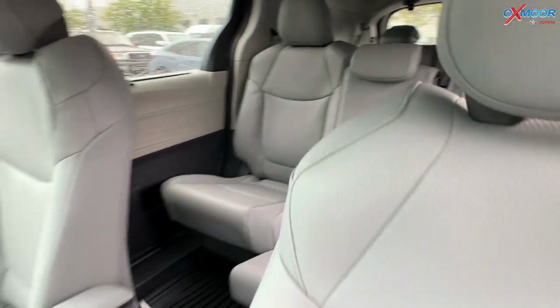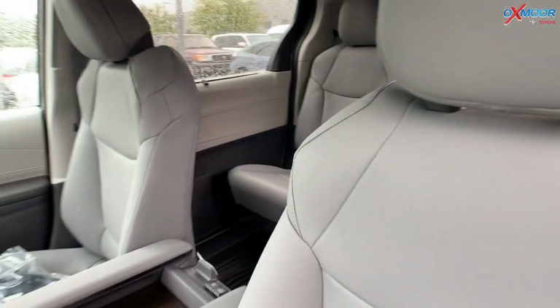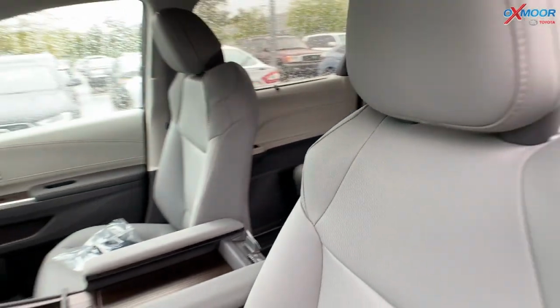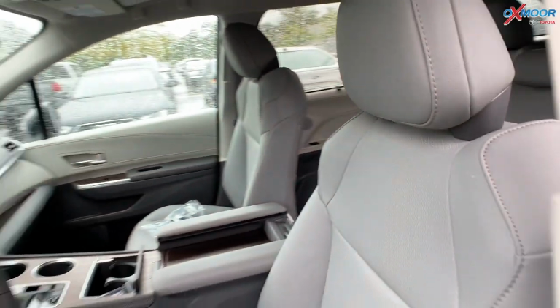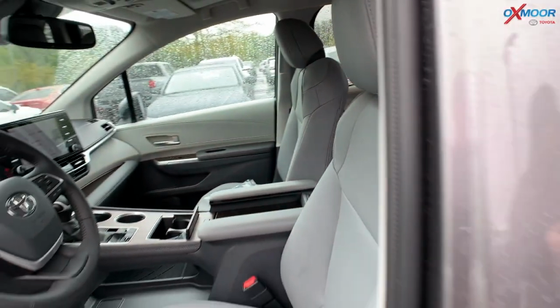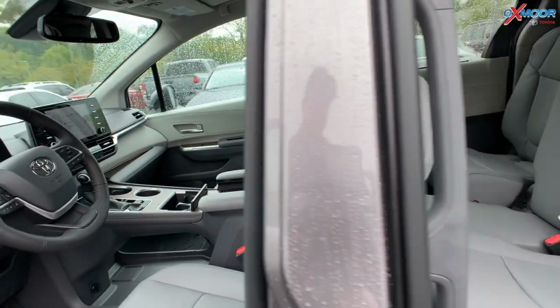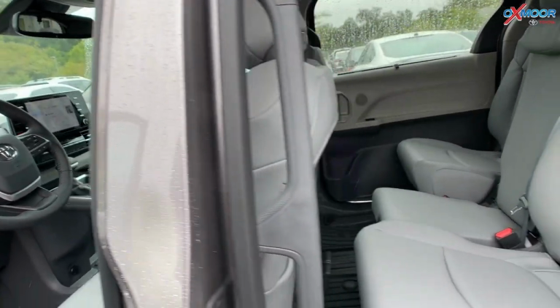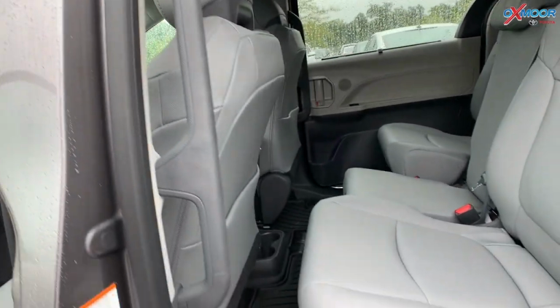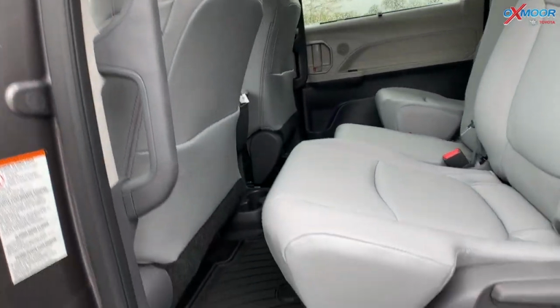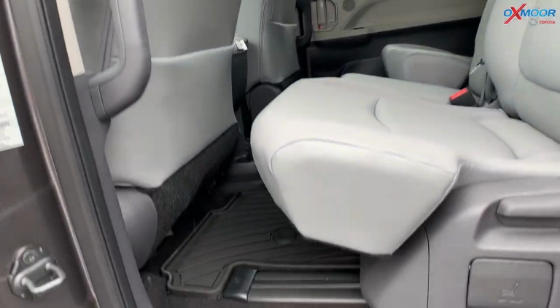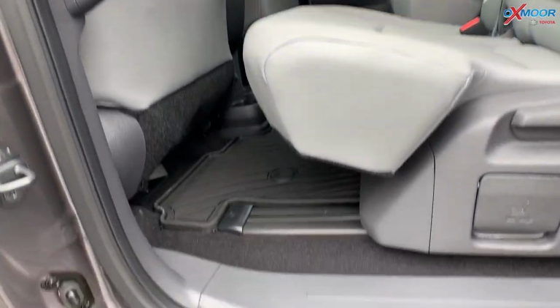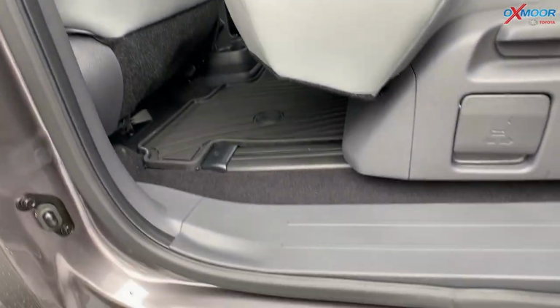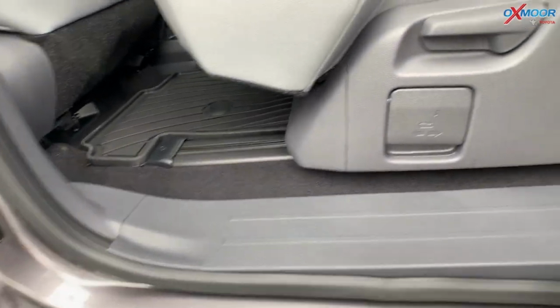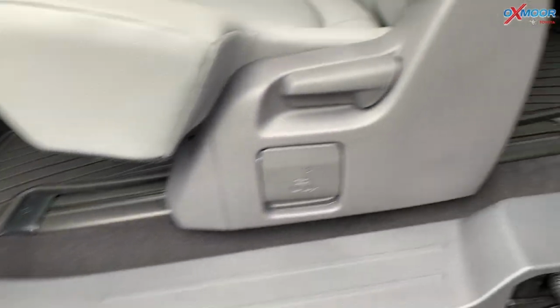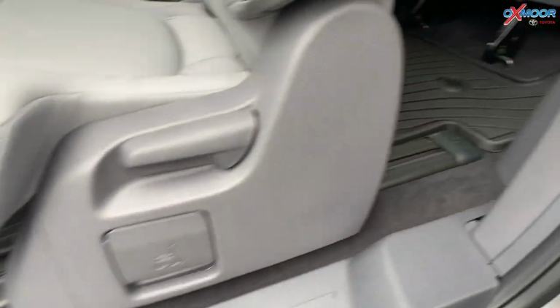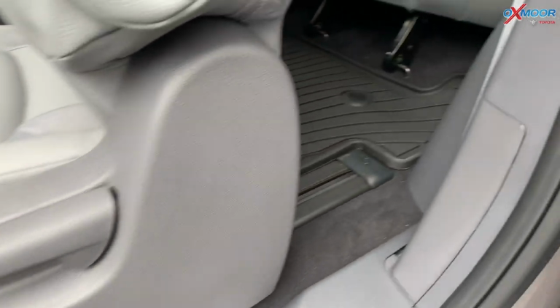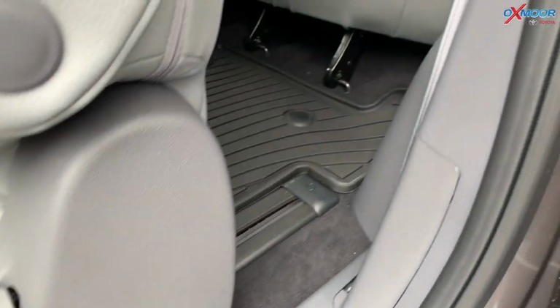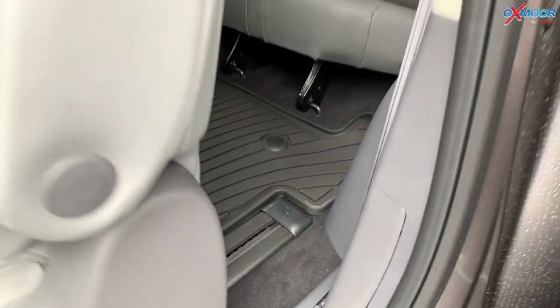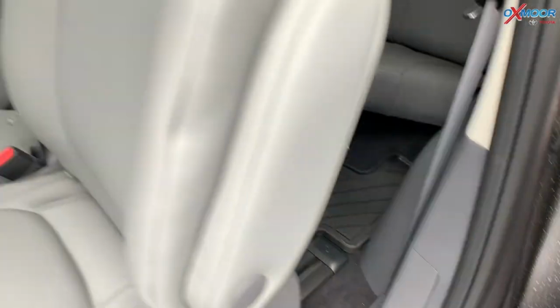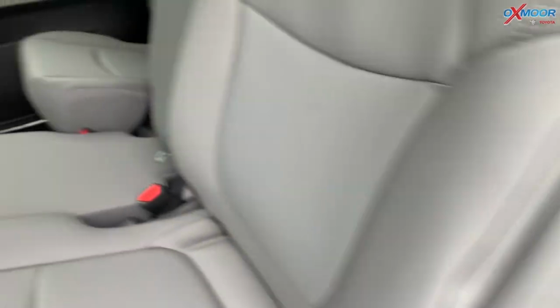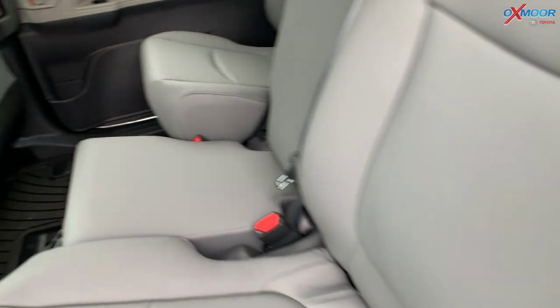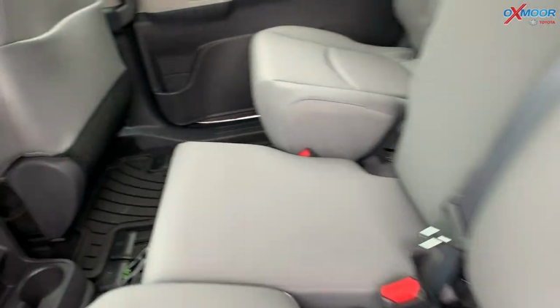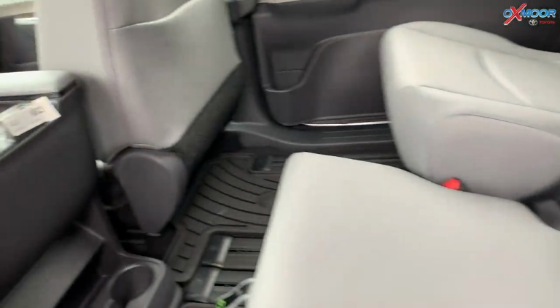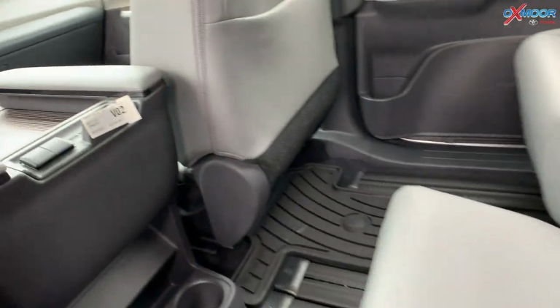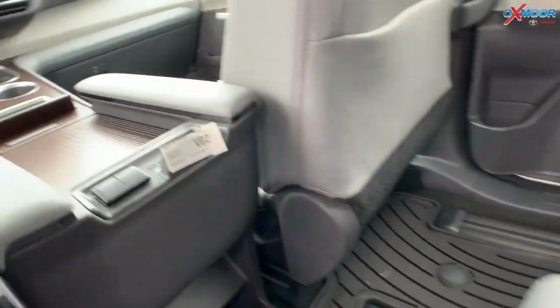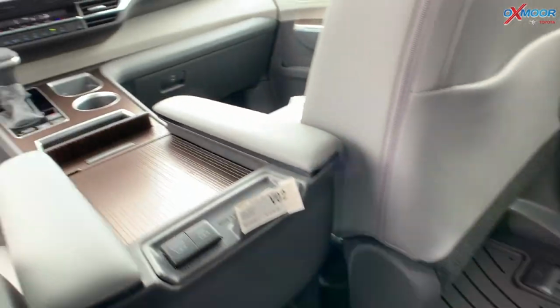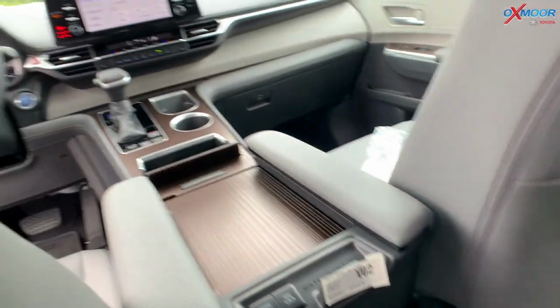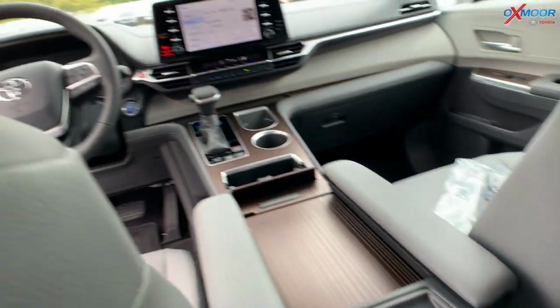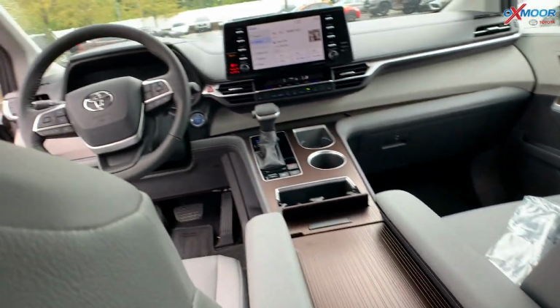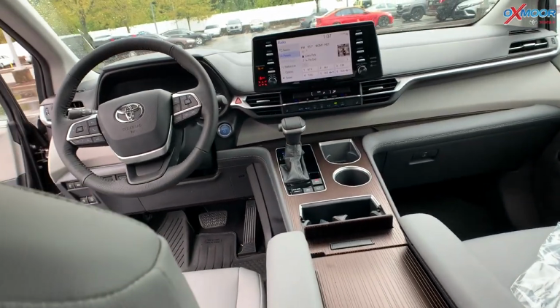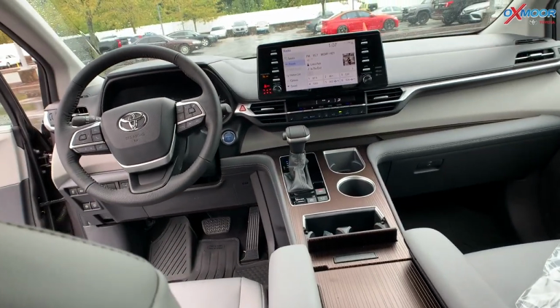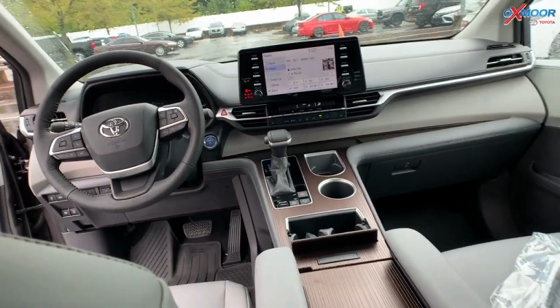In the back, there's going to be a 60-40 split. And you're going to have the all-weather floor liners throughout the vehicle, which is great for days like this — rainy, snowy — they will definitely protect the fabric in there.